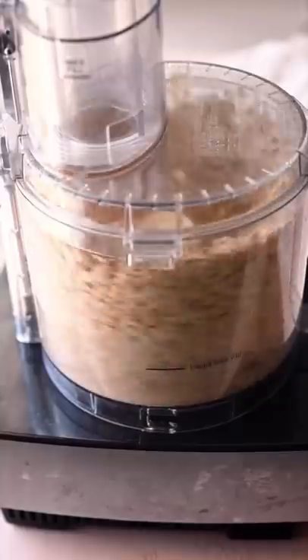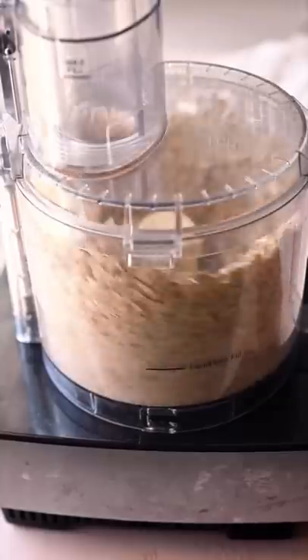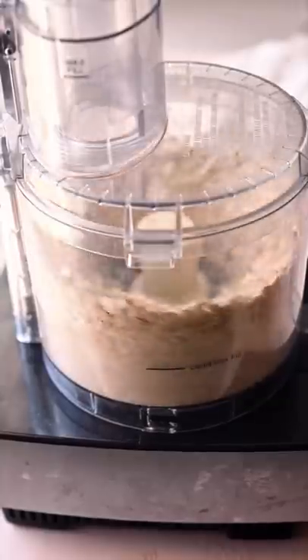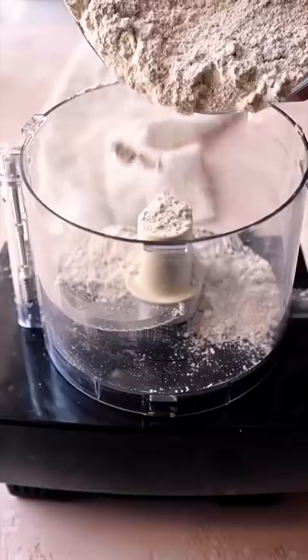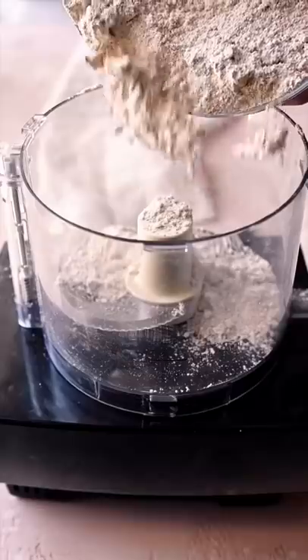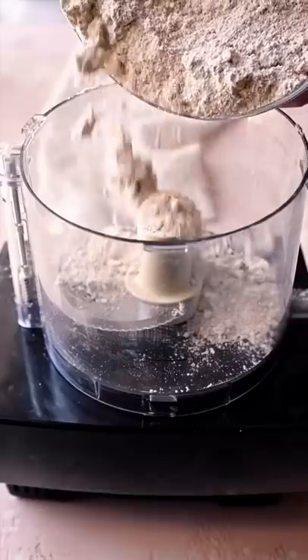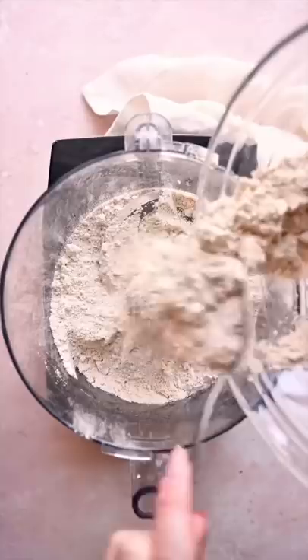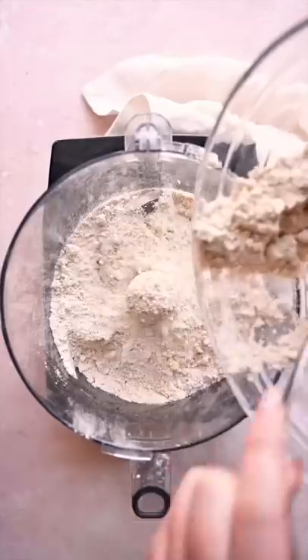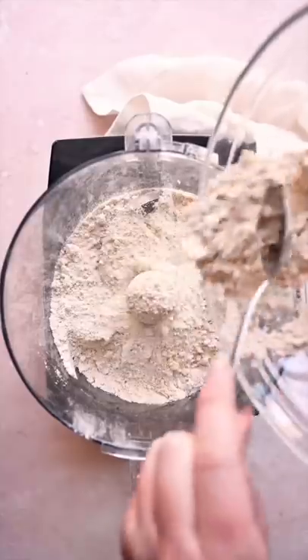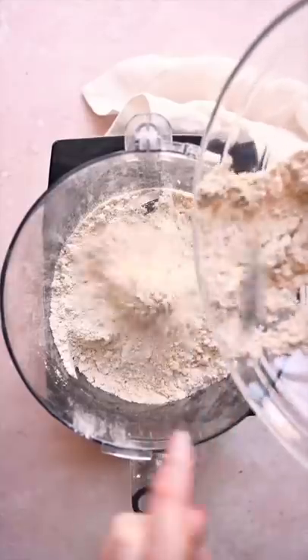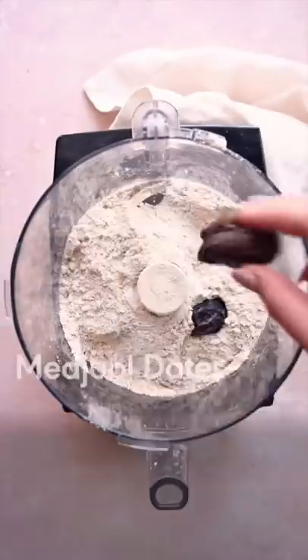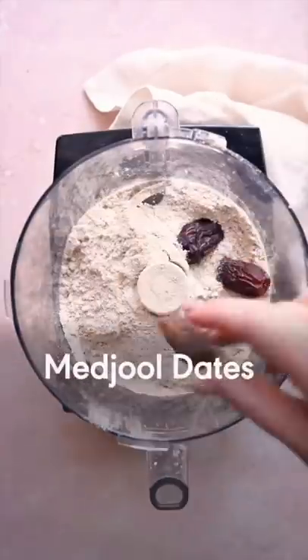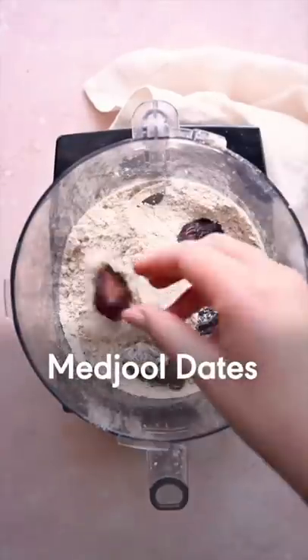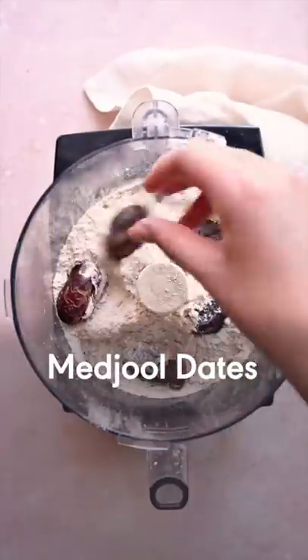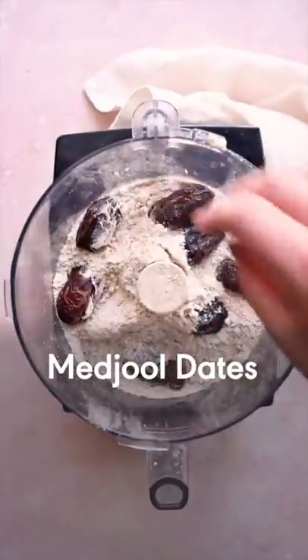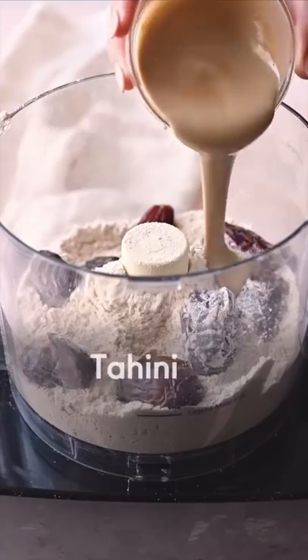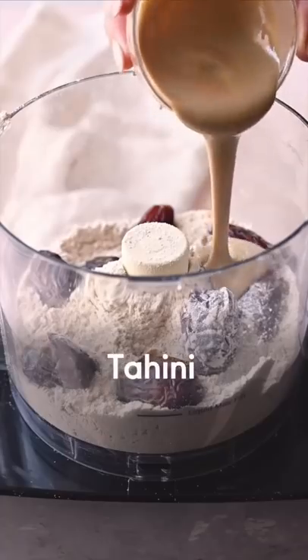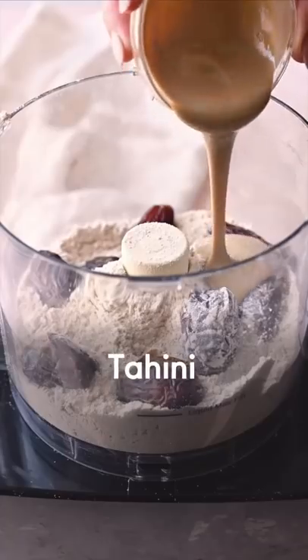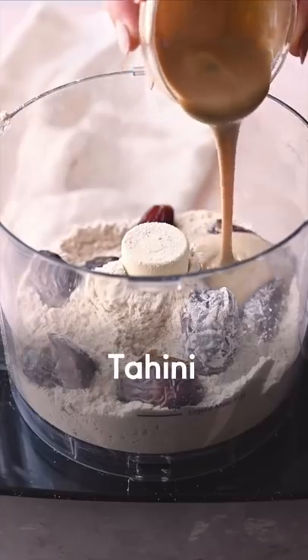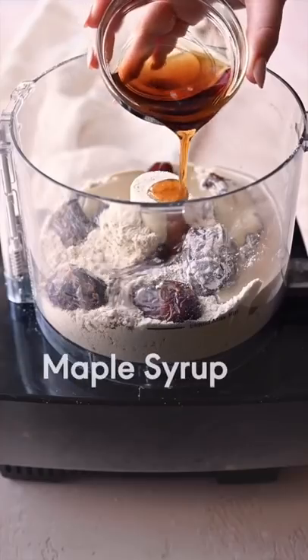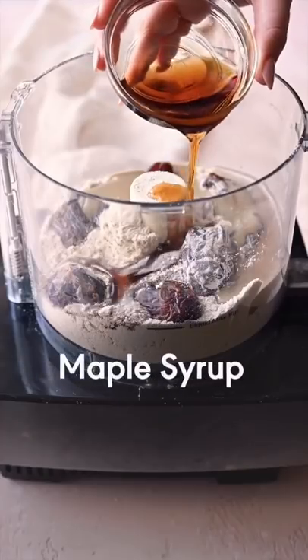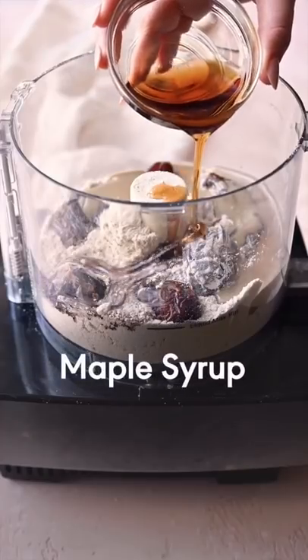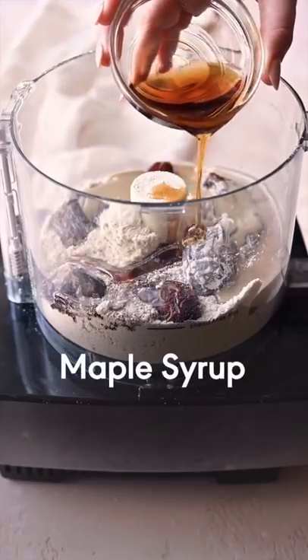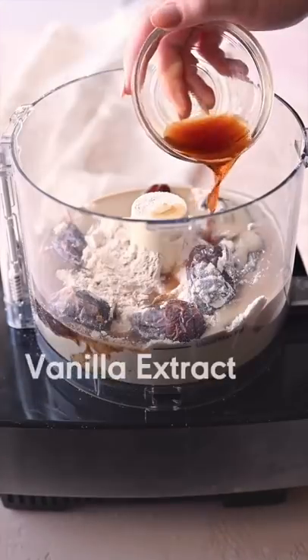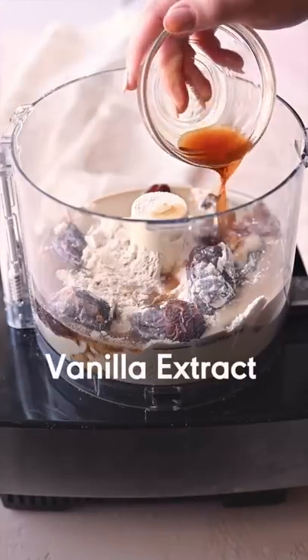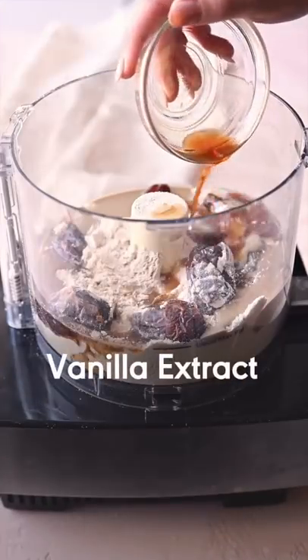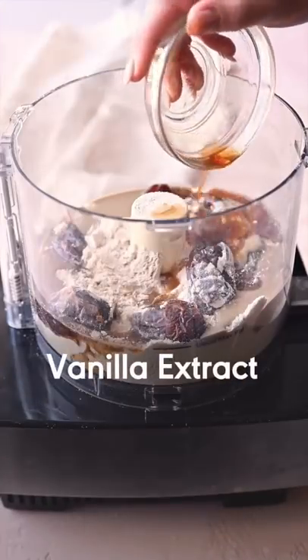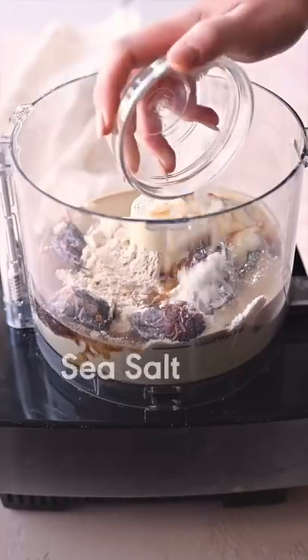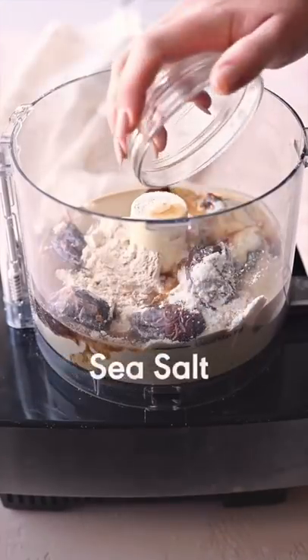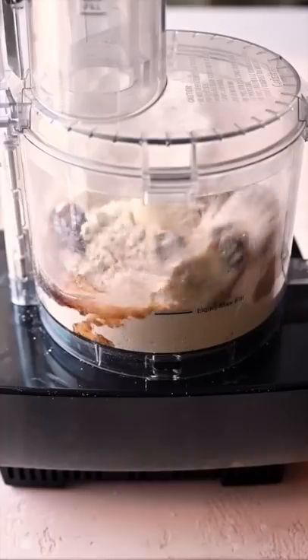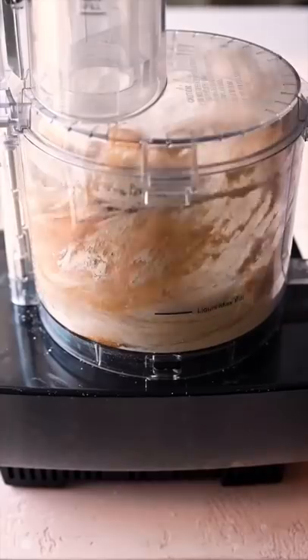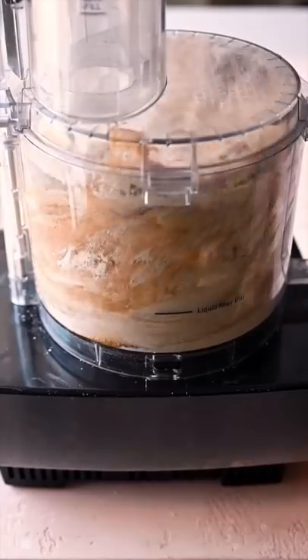We're going to blend up some oats into flour, or you can just buy oat flour. For sweetness and stickiness, medjool dates. And for our binder, since we're not adding oil, we've got tahini and maple syrup. And of course, since it's cookie dough, we need vanilla and salt.